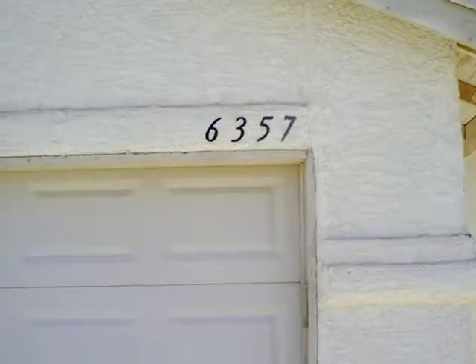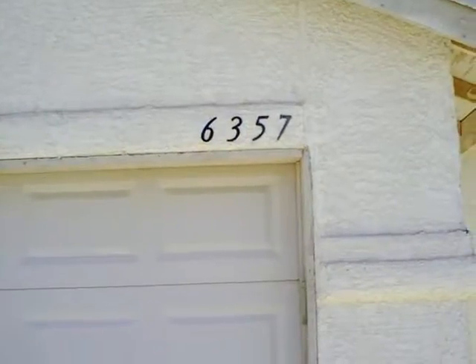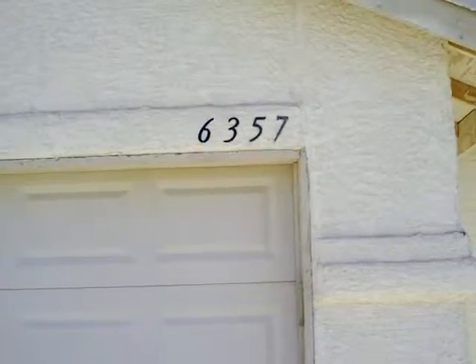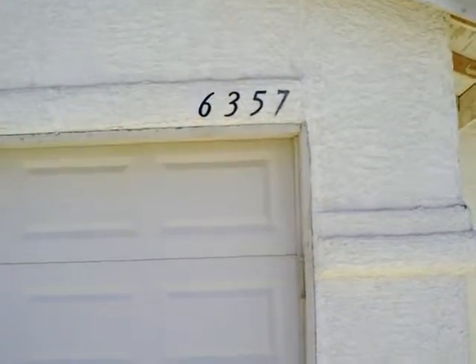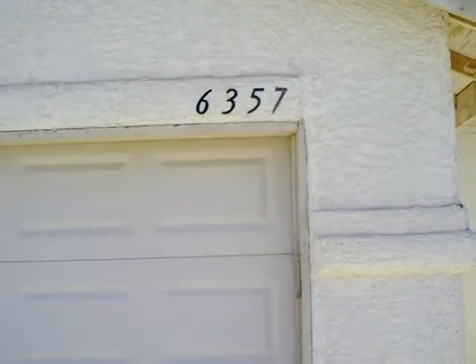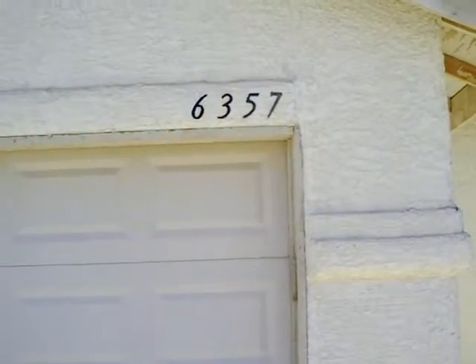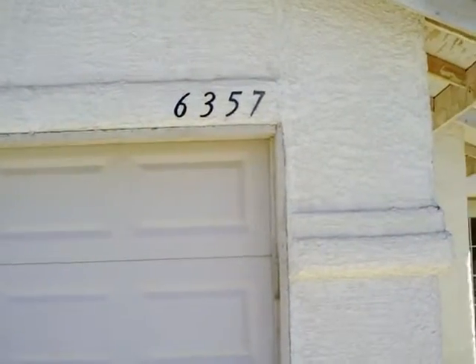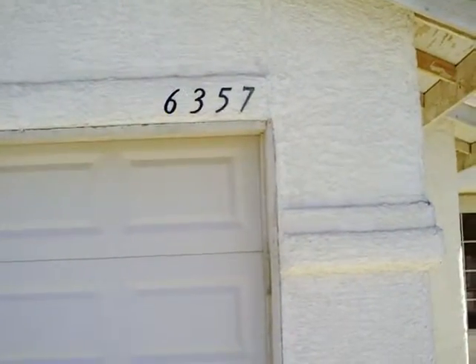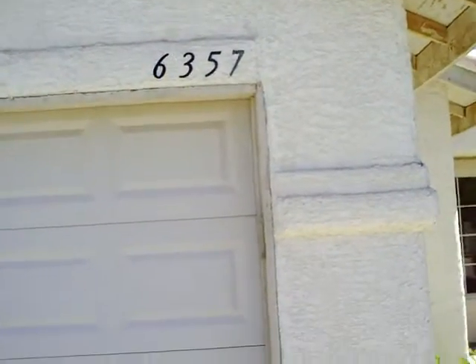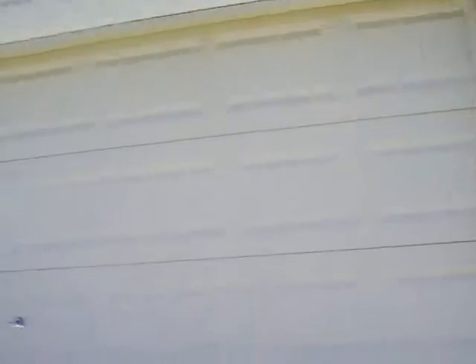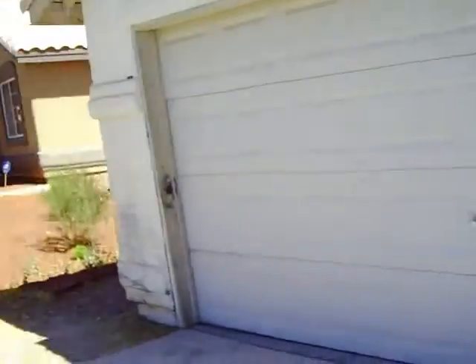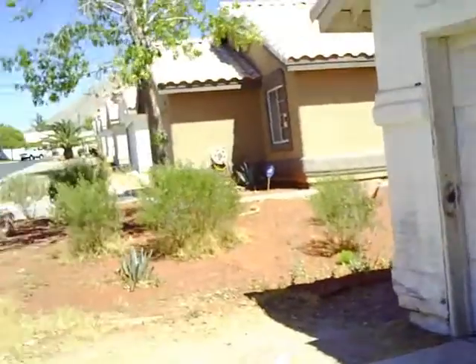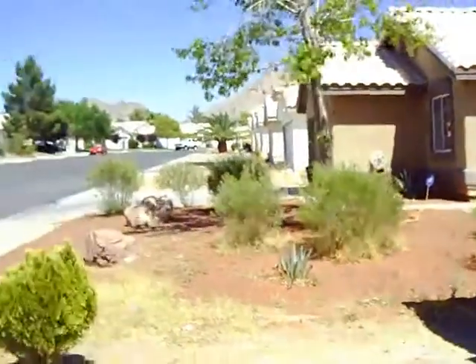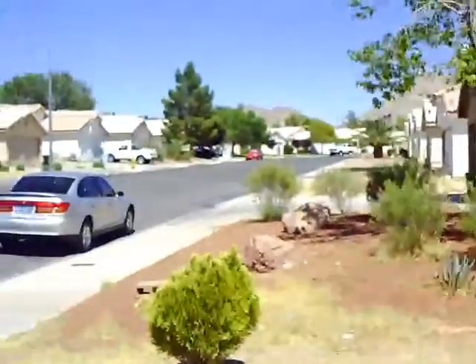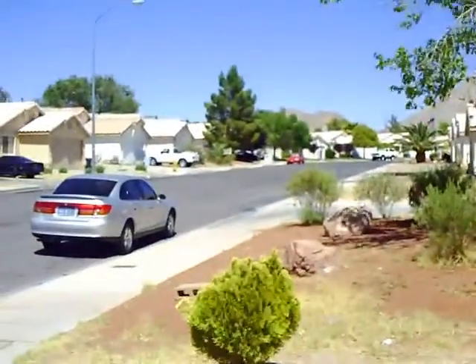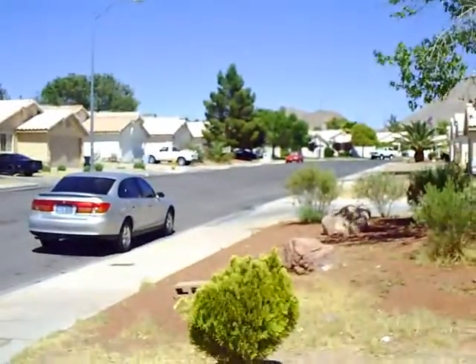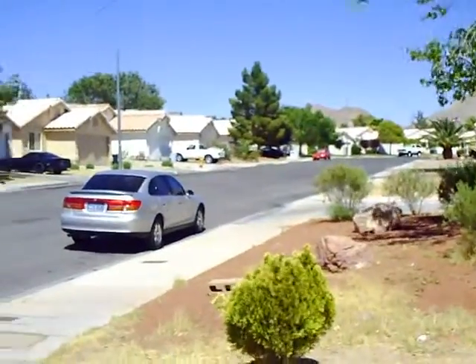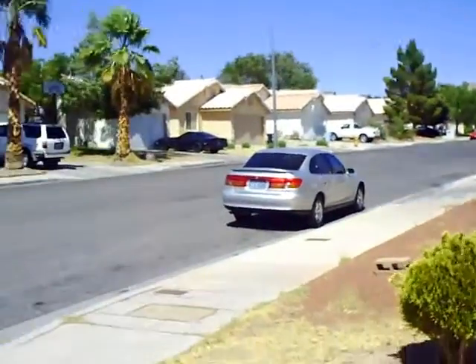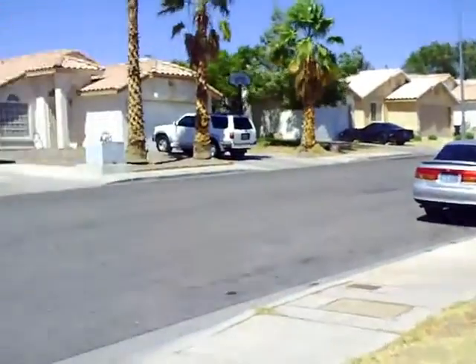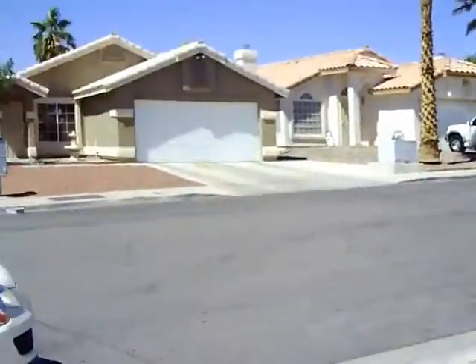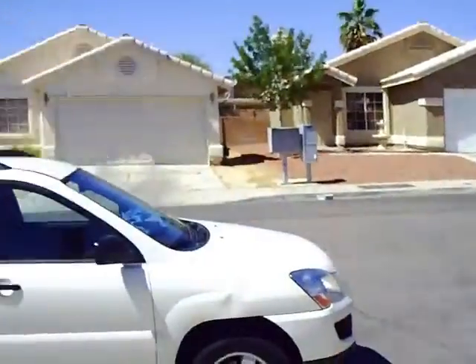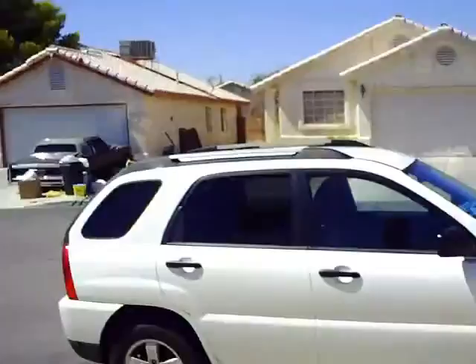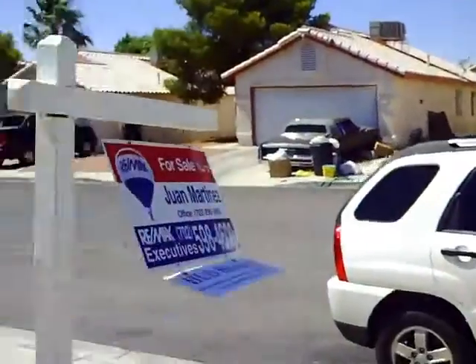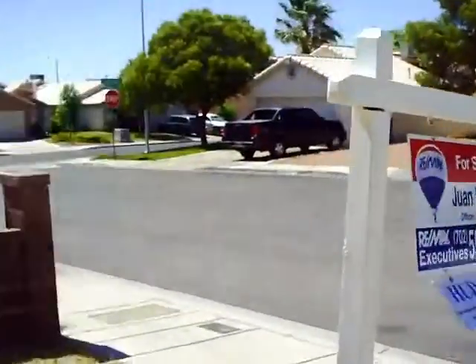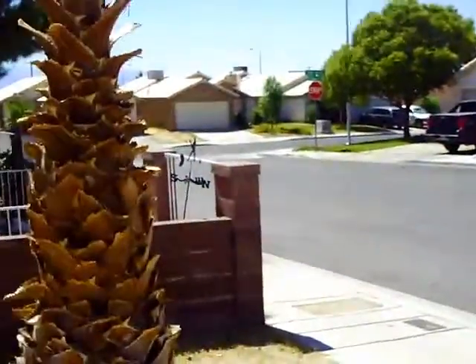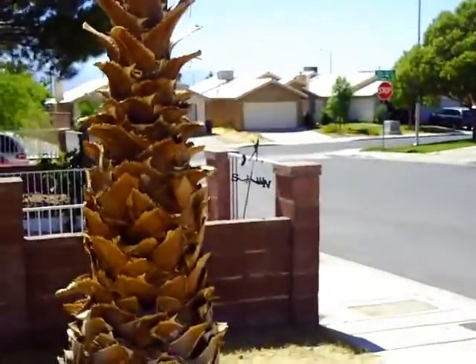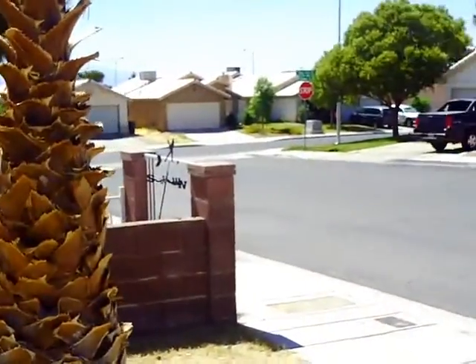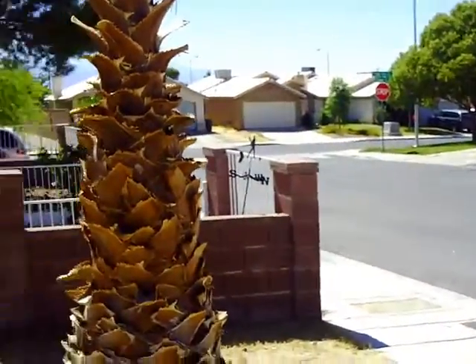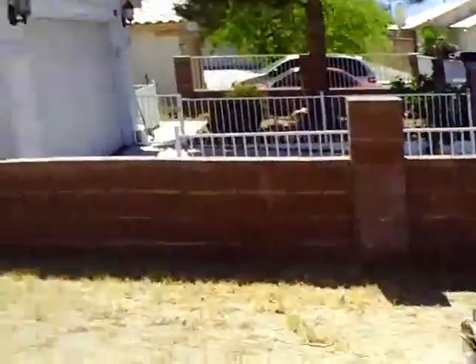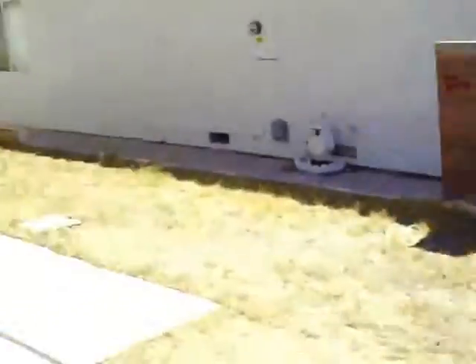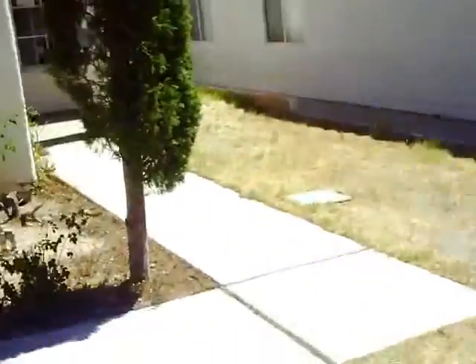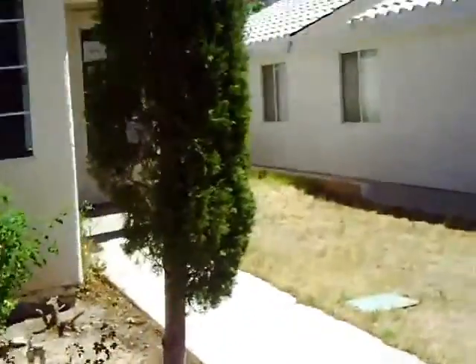We are at 6357 Dallas Wood Lane. Seems to be a C community. Pretty nice and well kept. Let's go inside and see what it looks like.